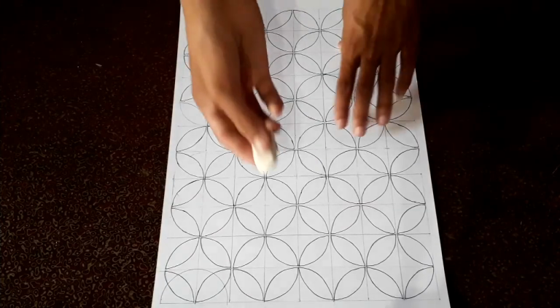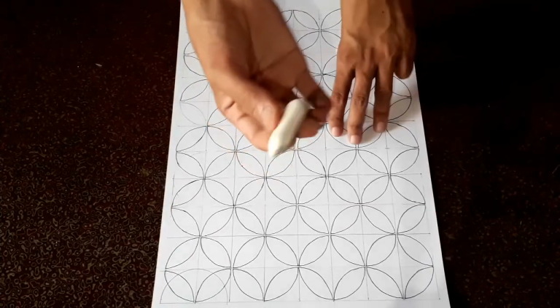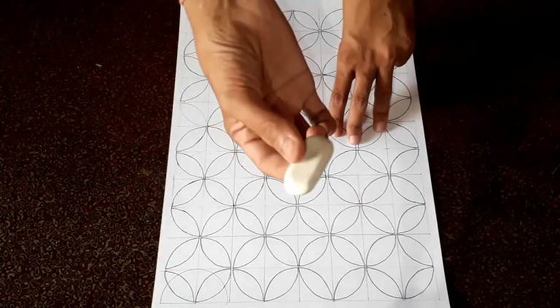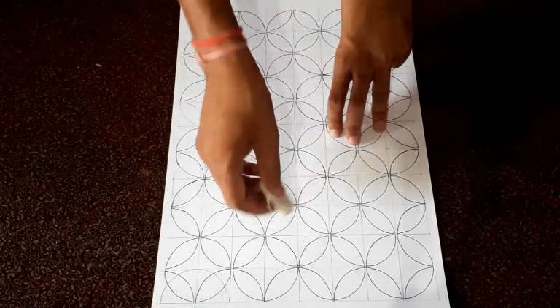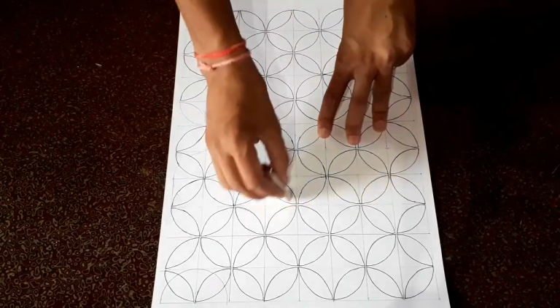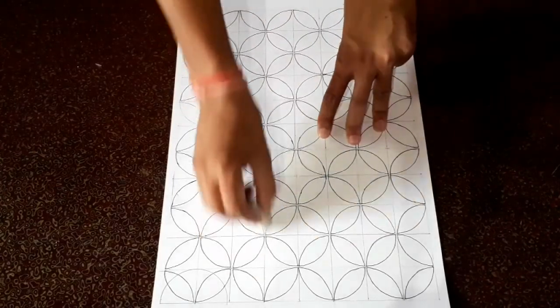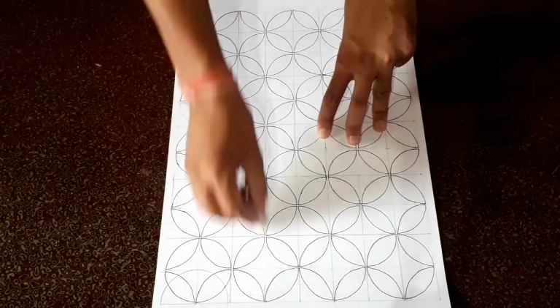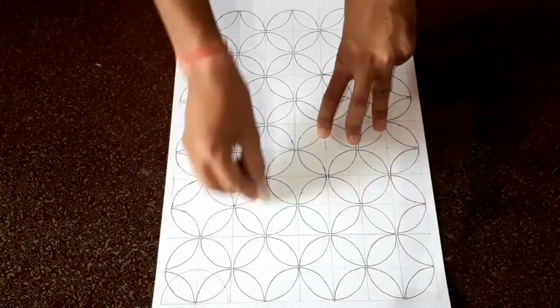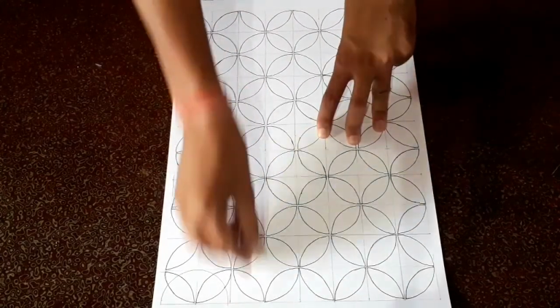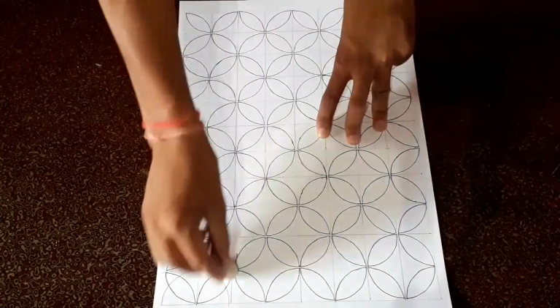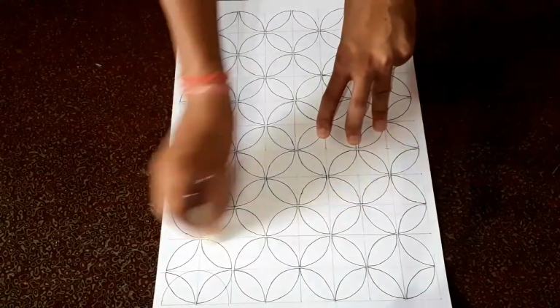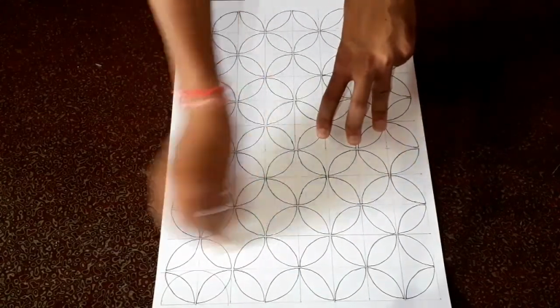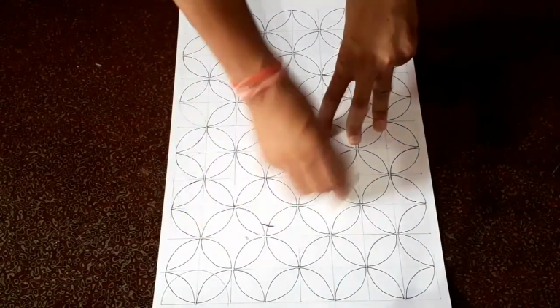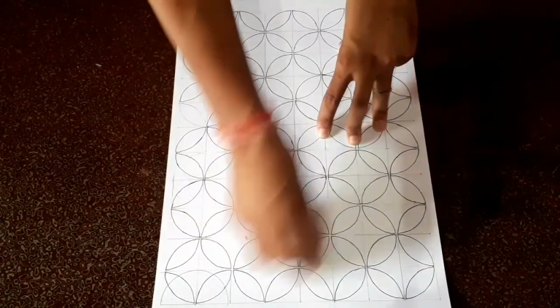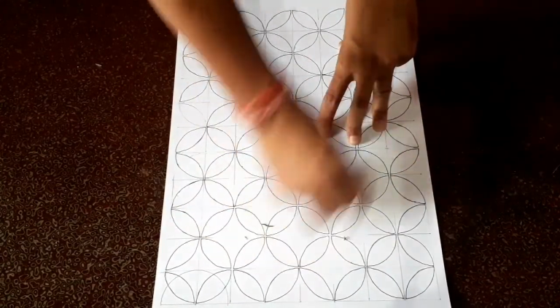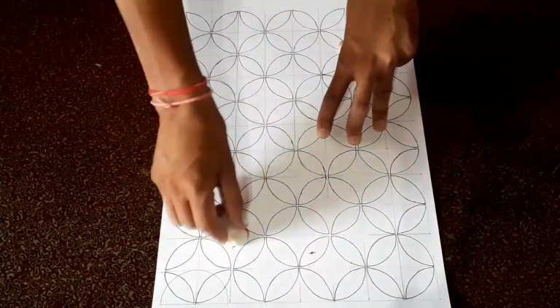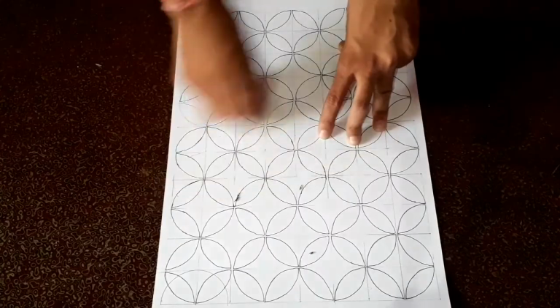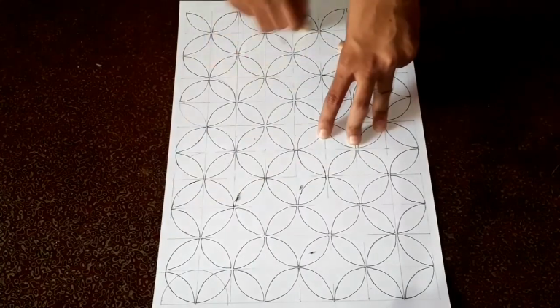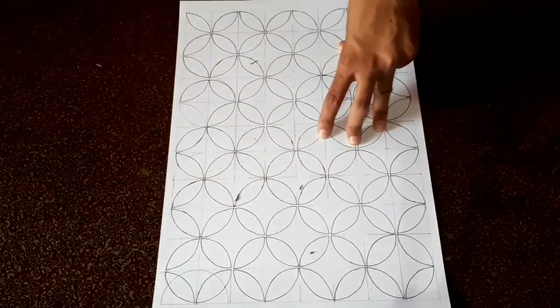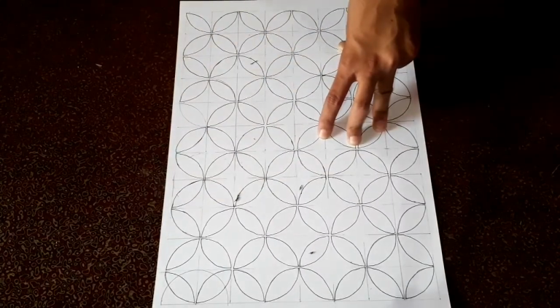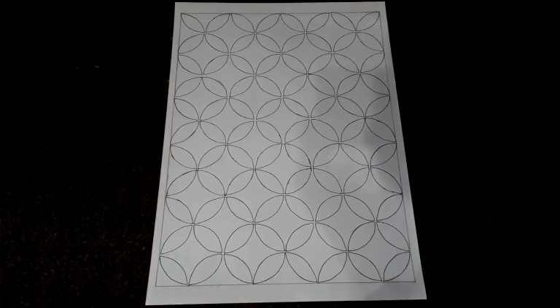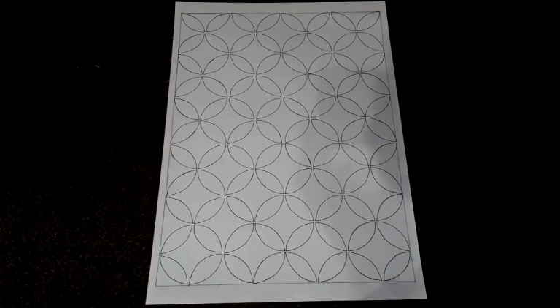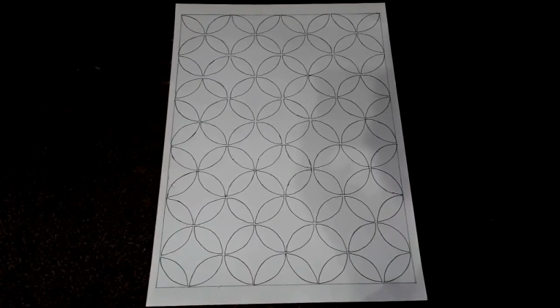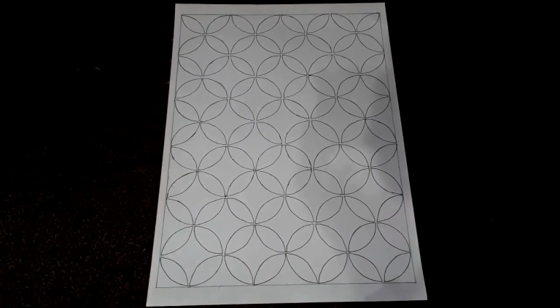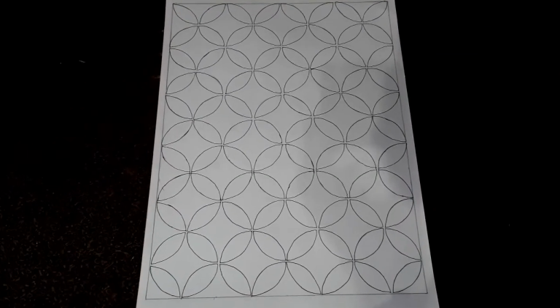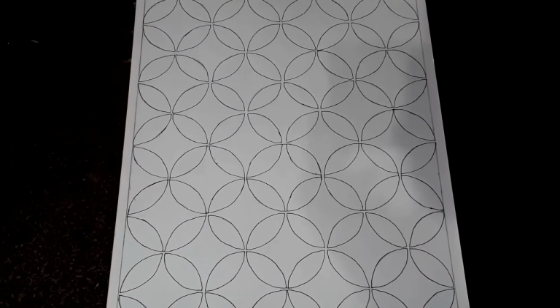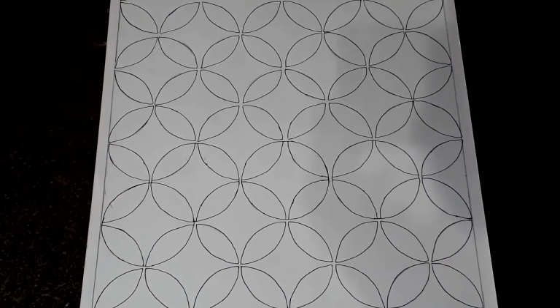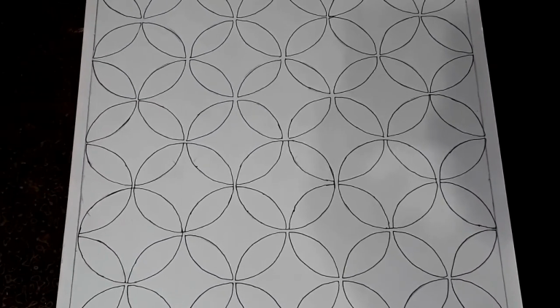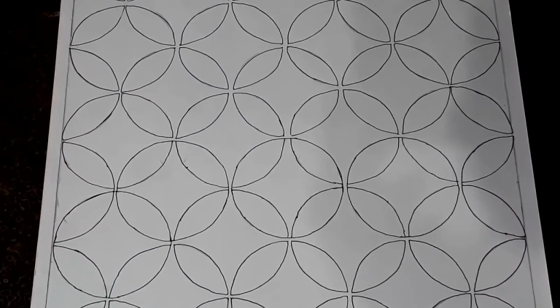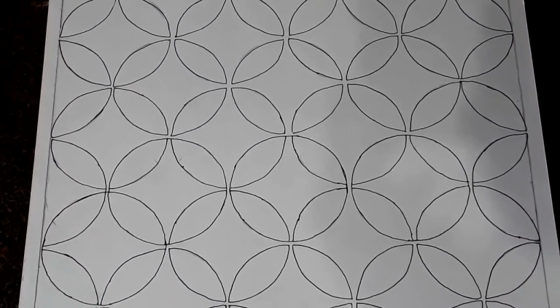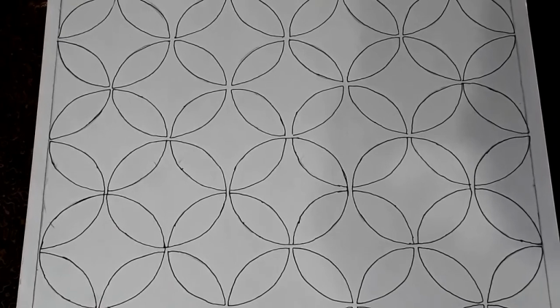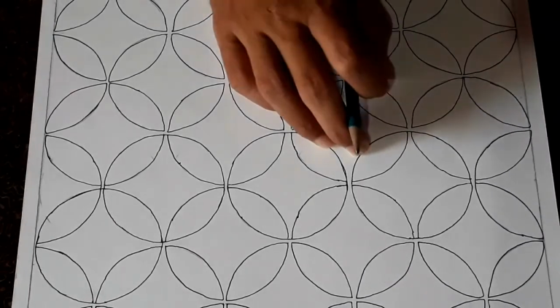And I erase those extra lines. Now you can see it seems a star shape is there among all these circles.